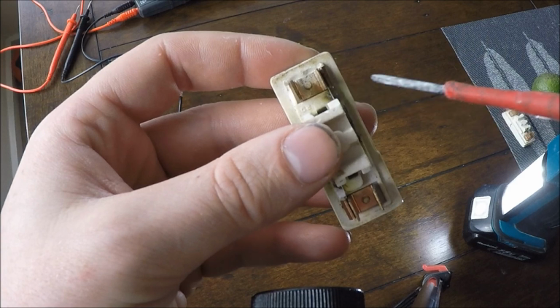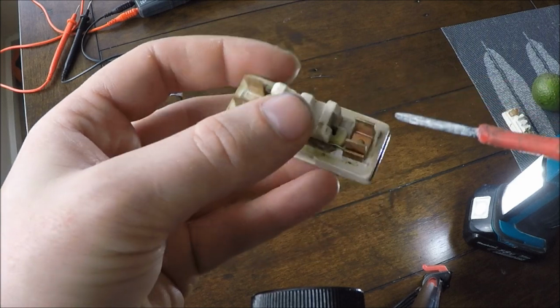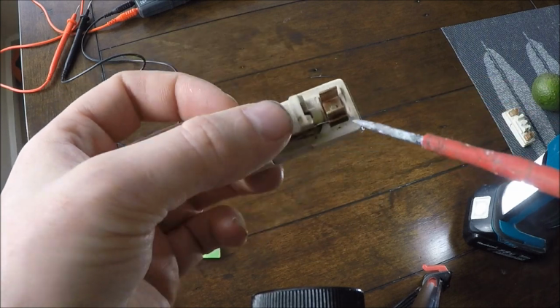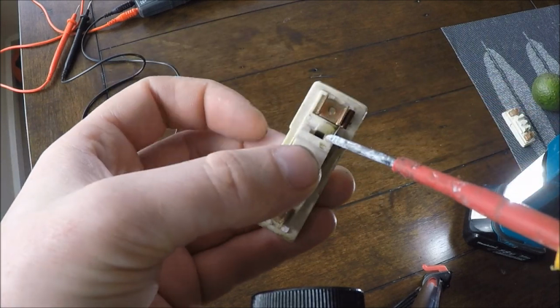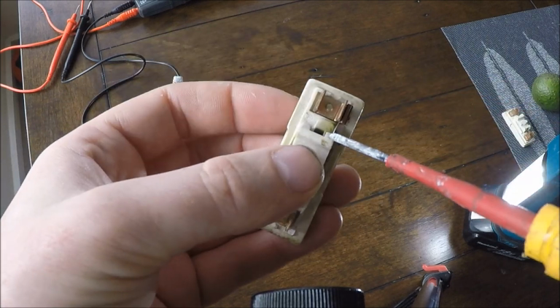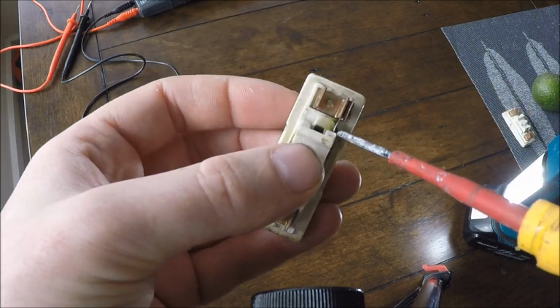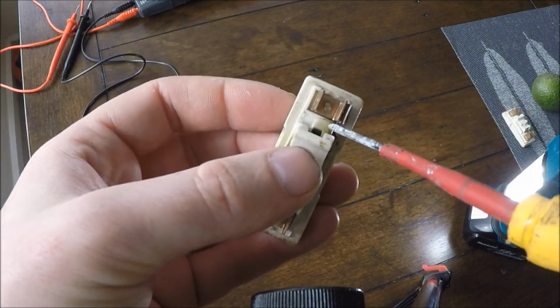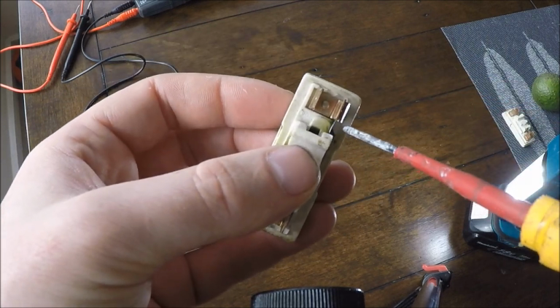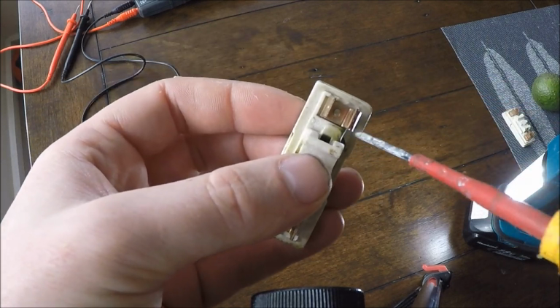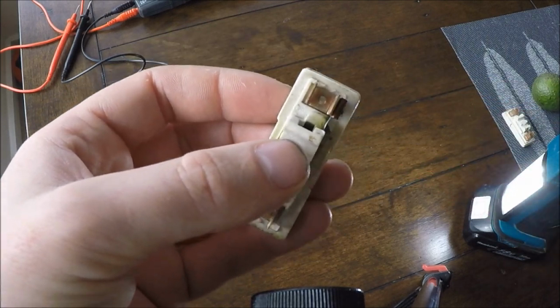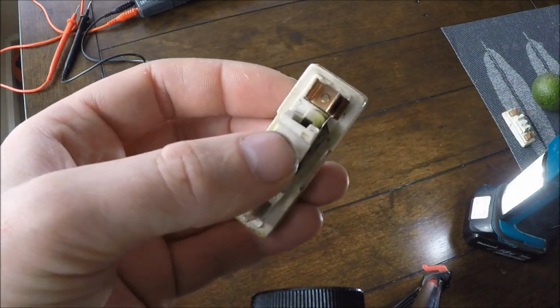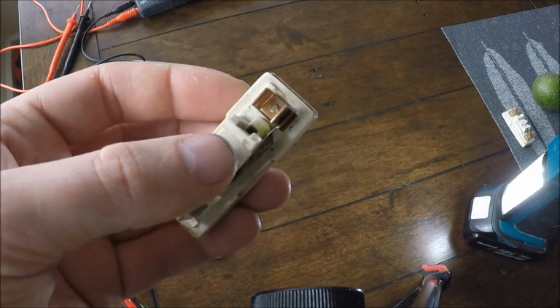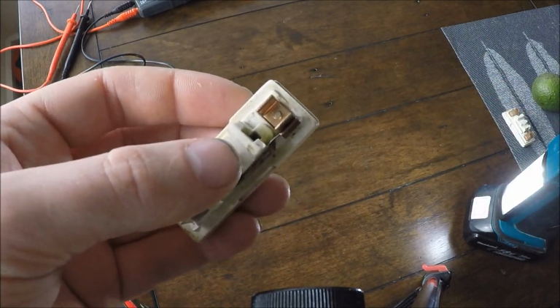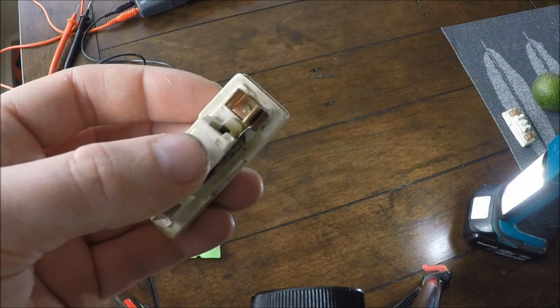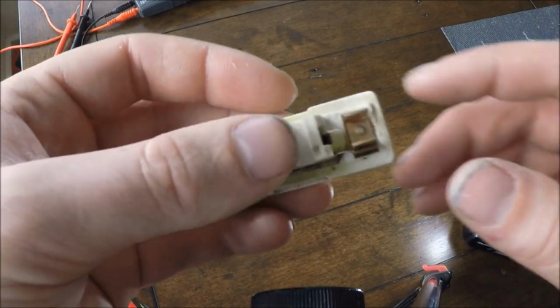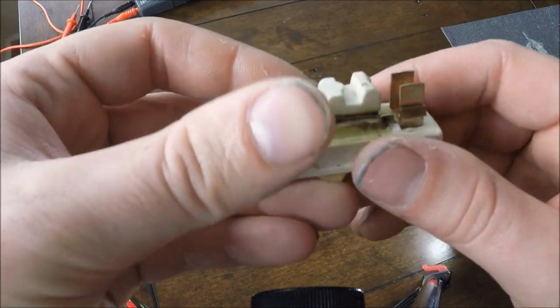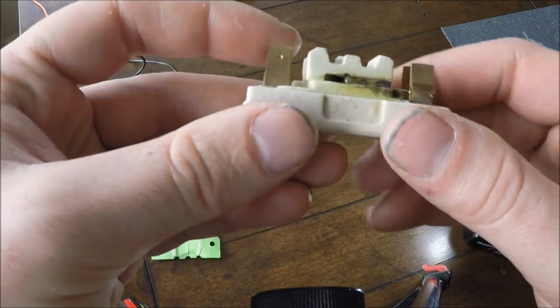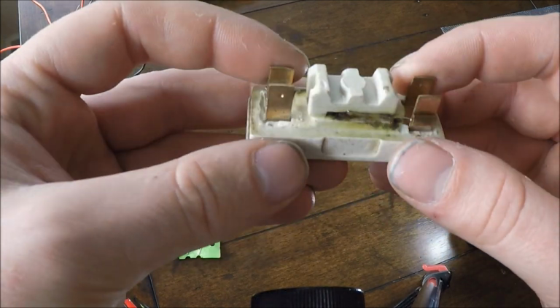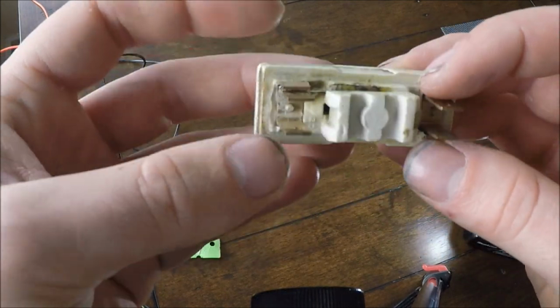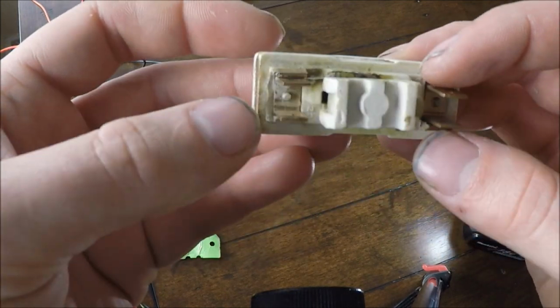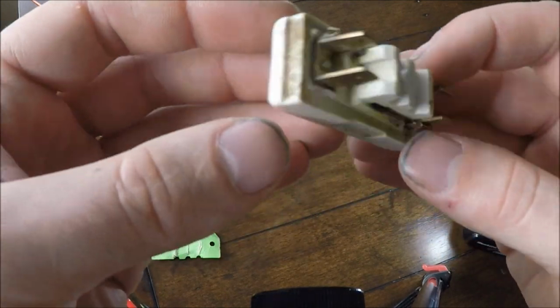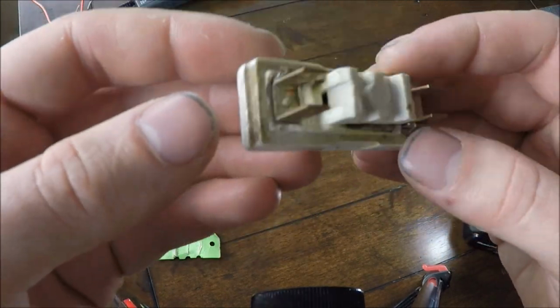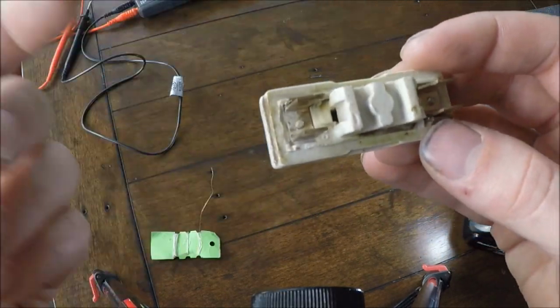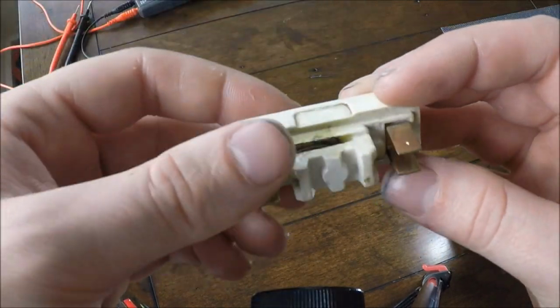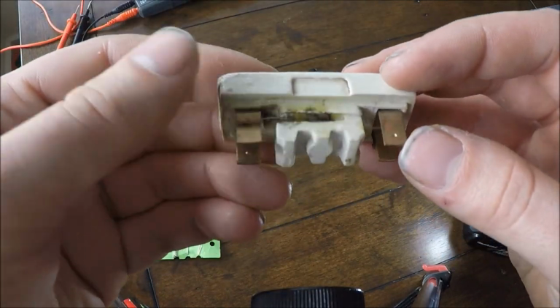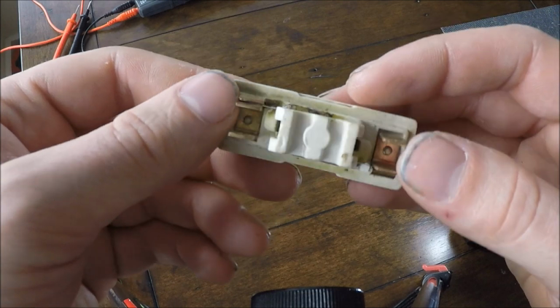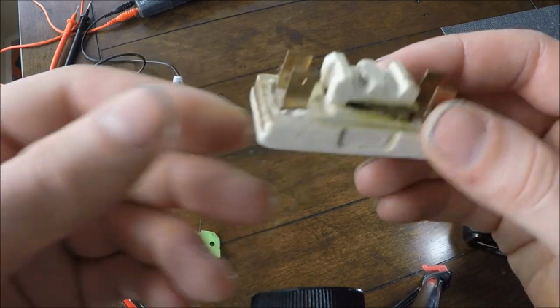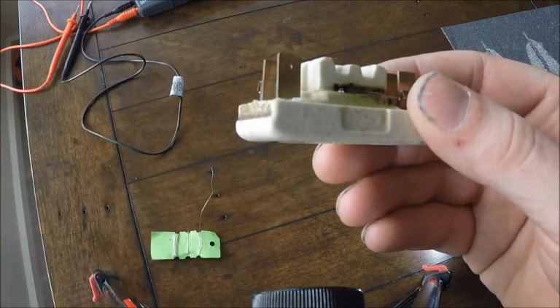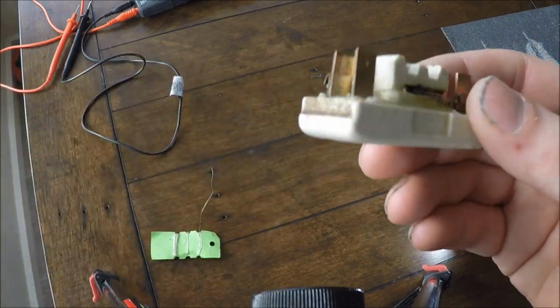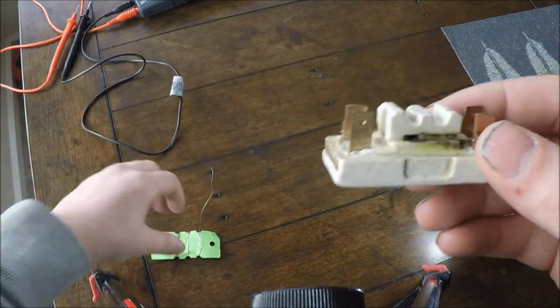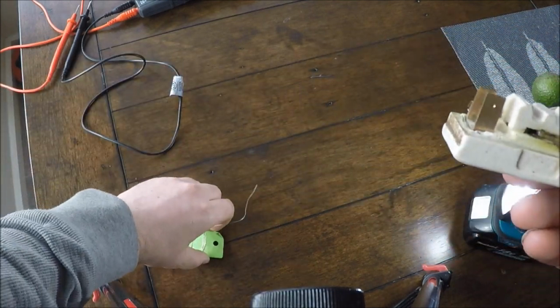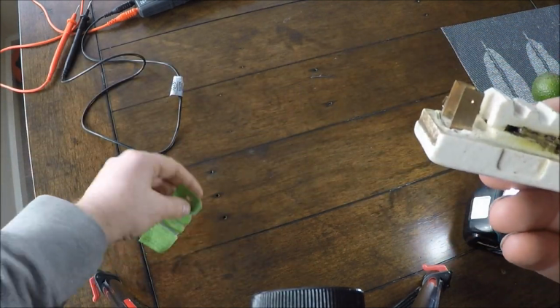That's perfect on this side, and this side — perfect. Don't be rough, just do it really gently, because you might break the wire and then you'd just have to rewire it.